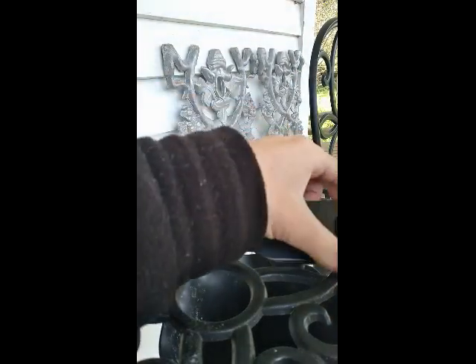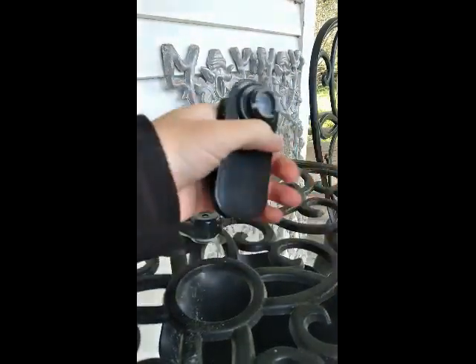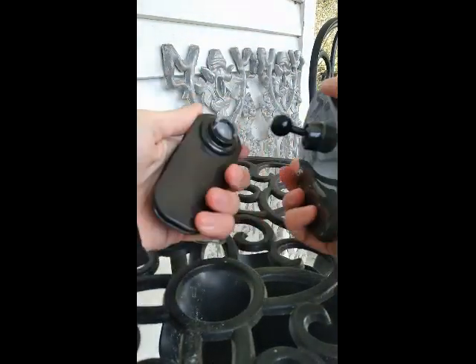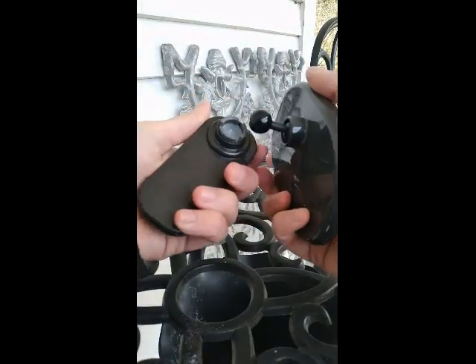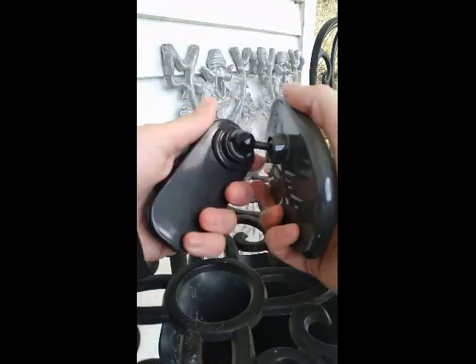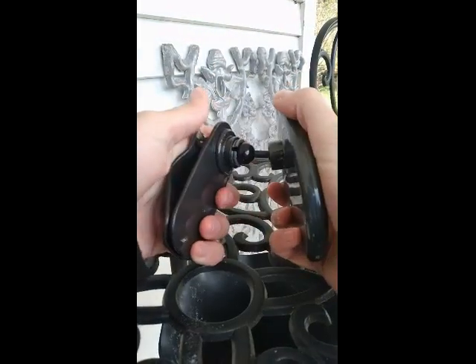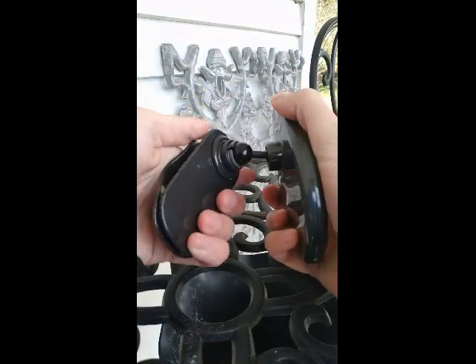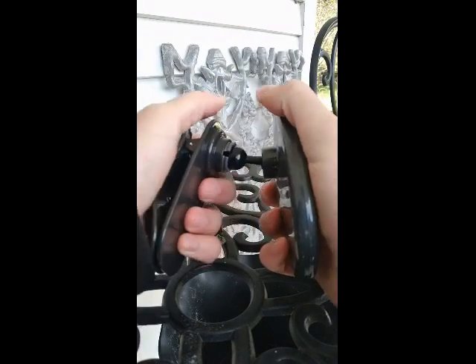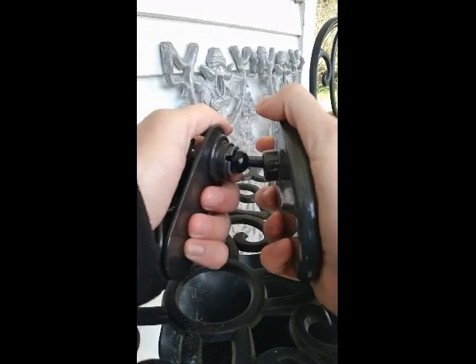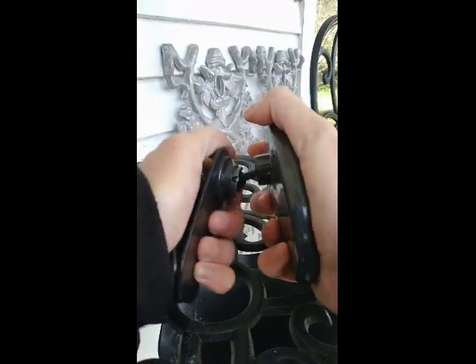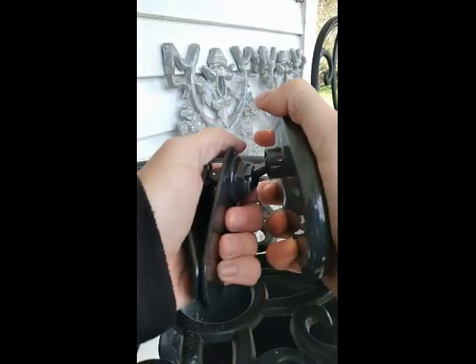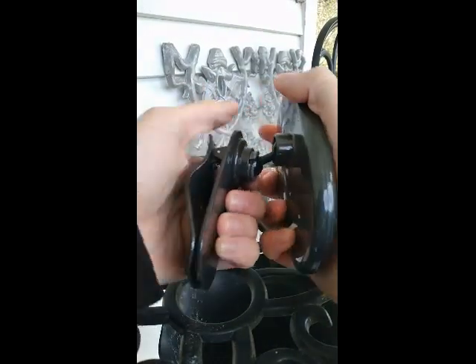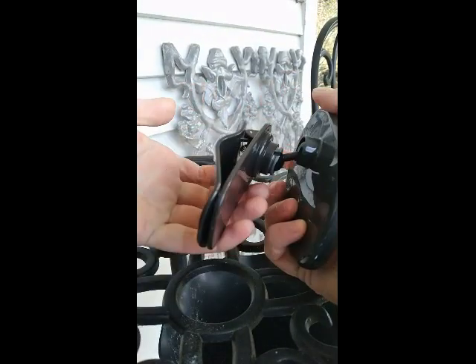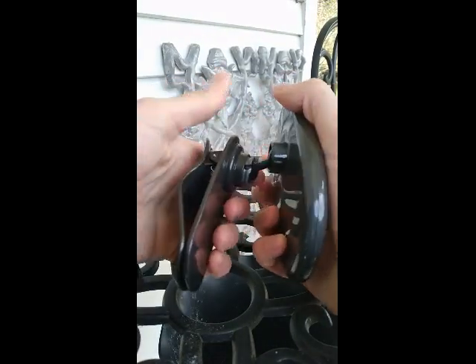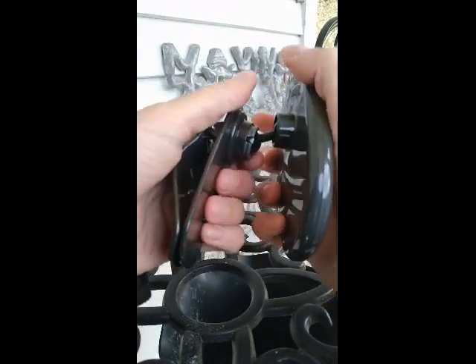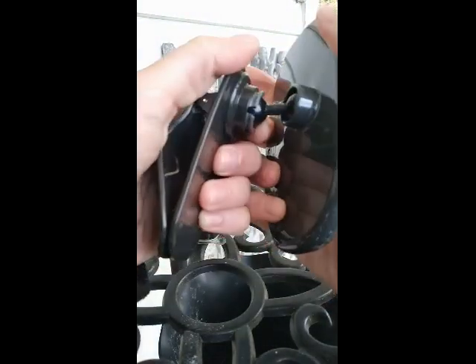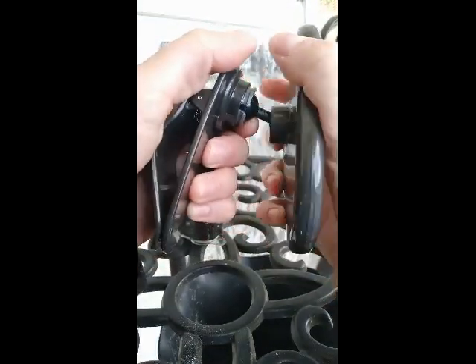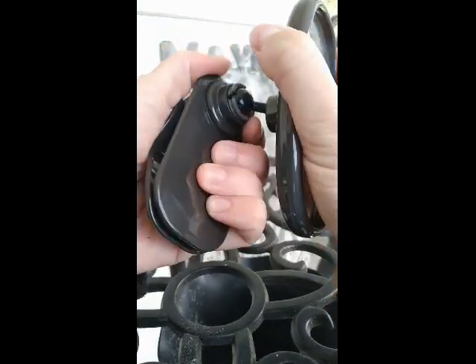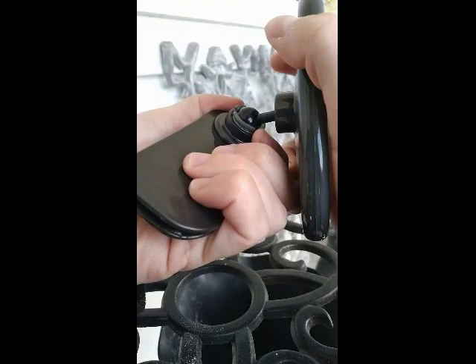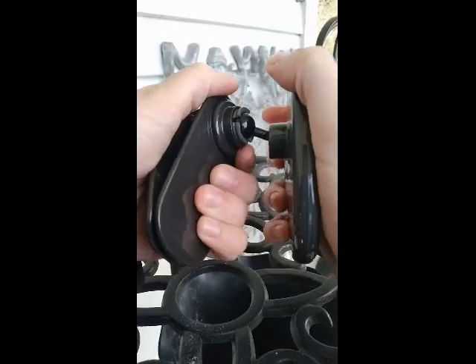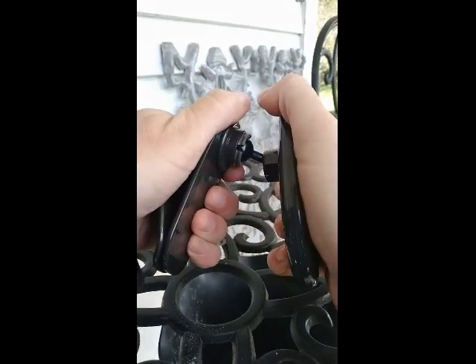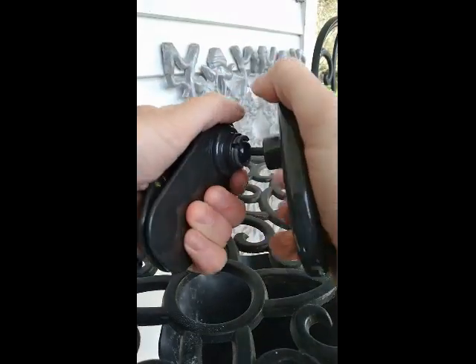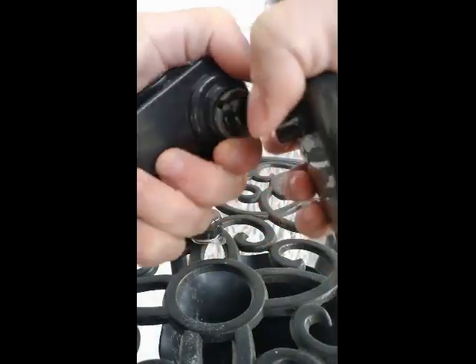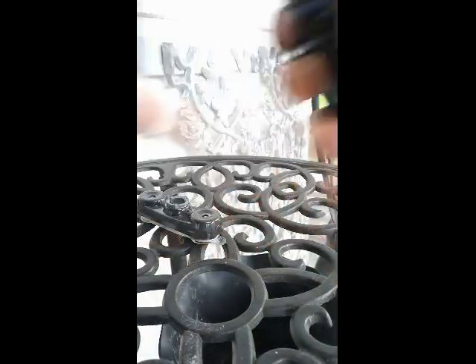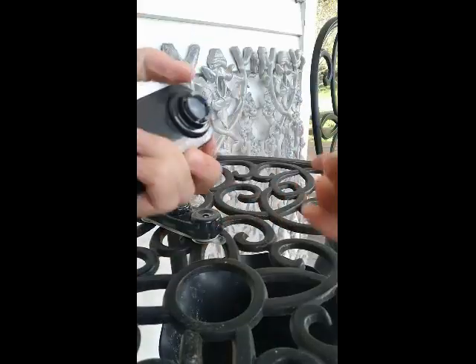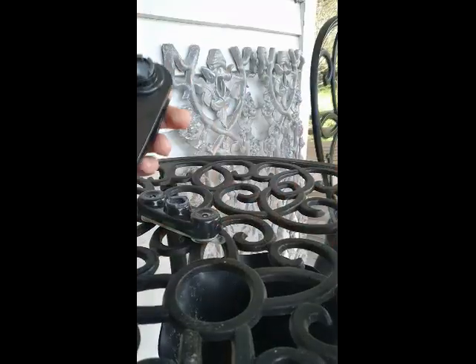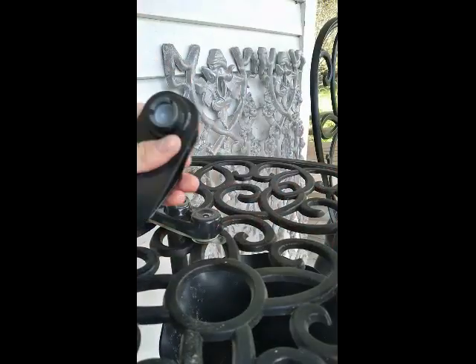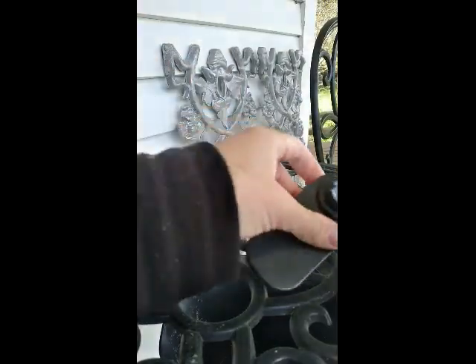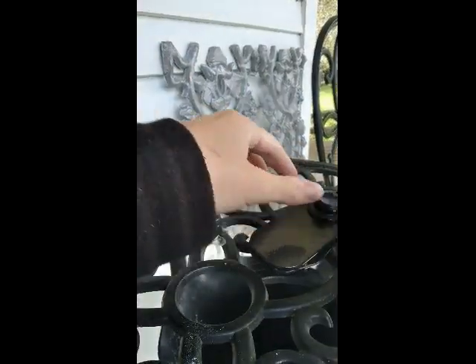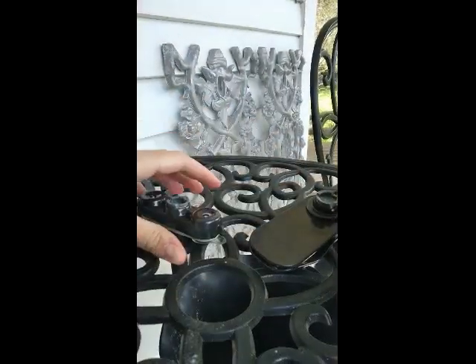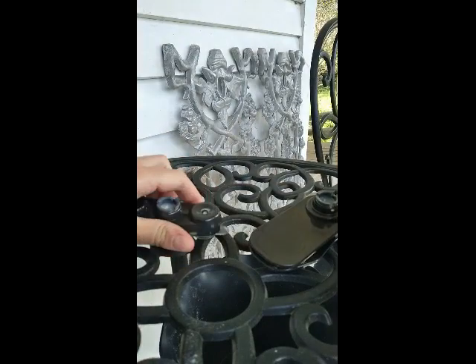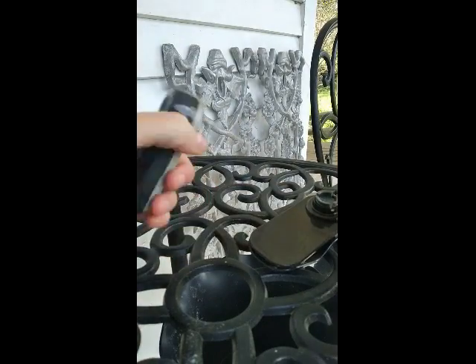And I'll show you — just take the ball, line it up. It just takes a little bit of effort, but it will go in. Now we're going to move over to the car.